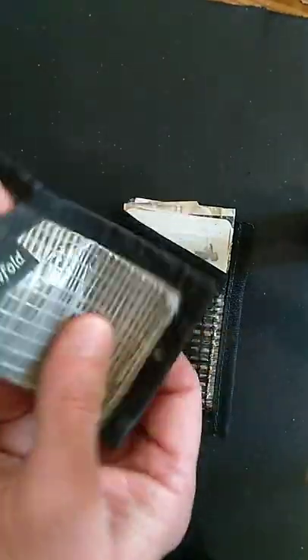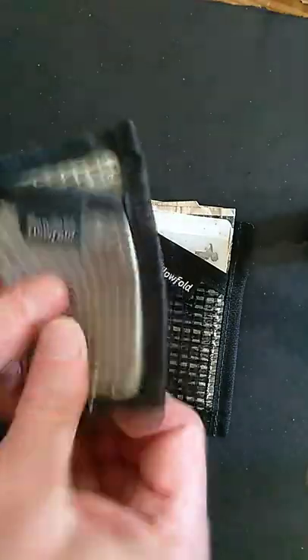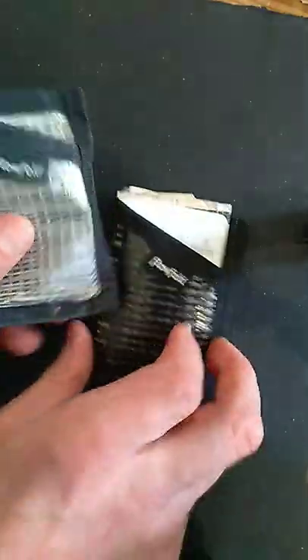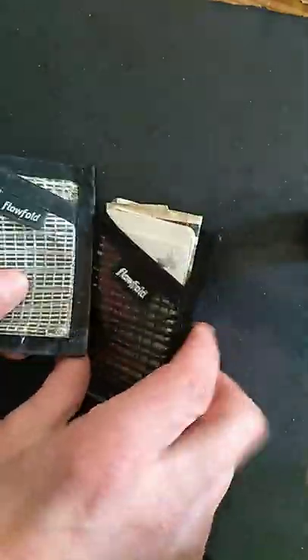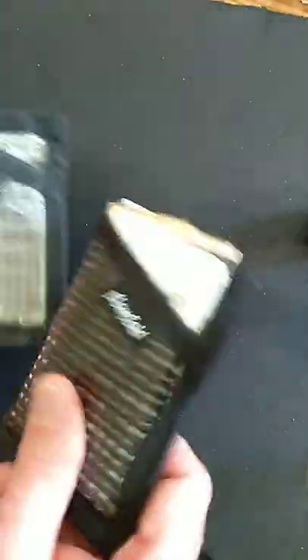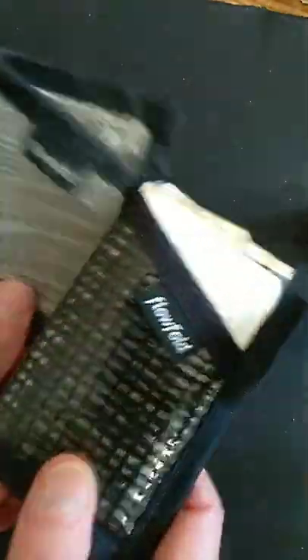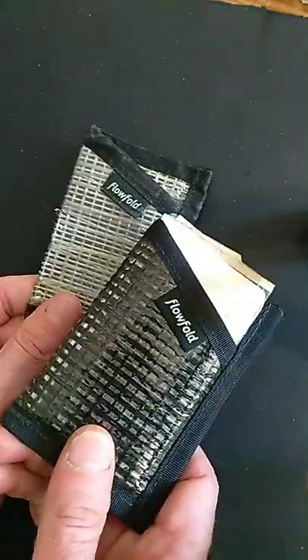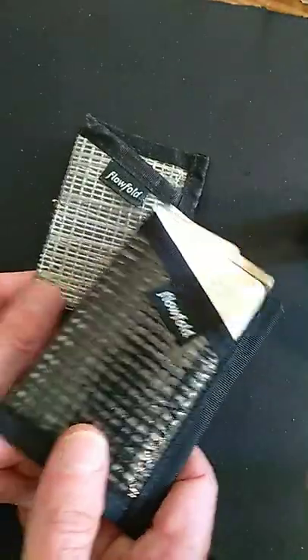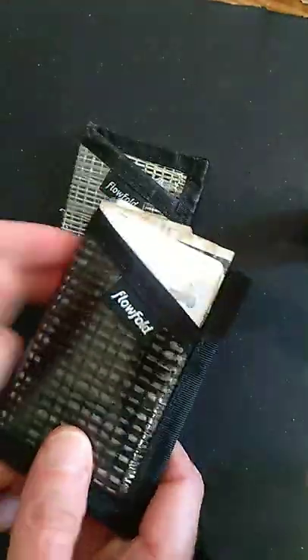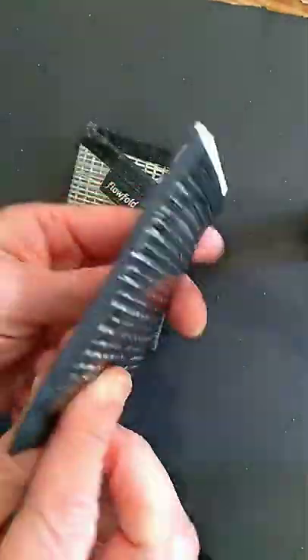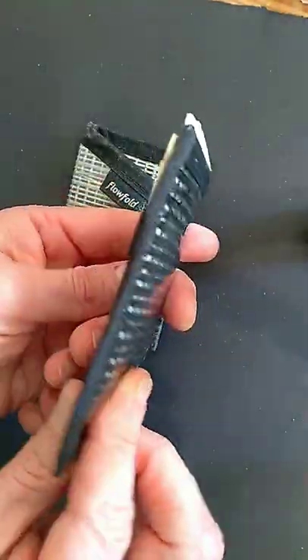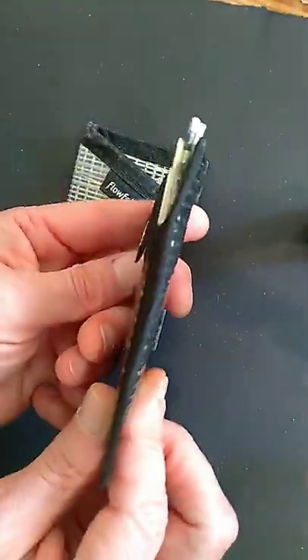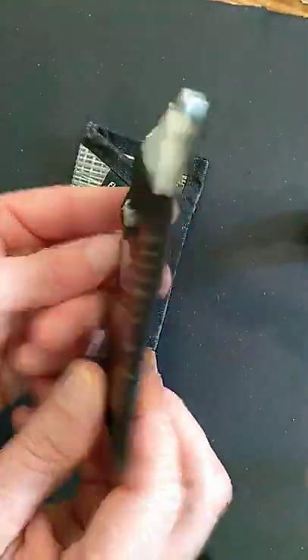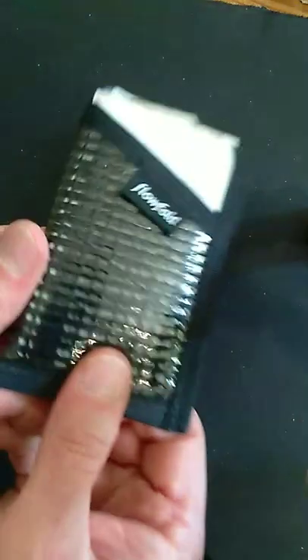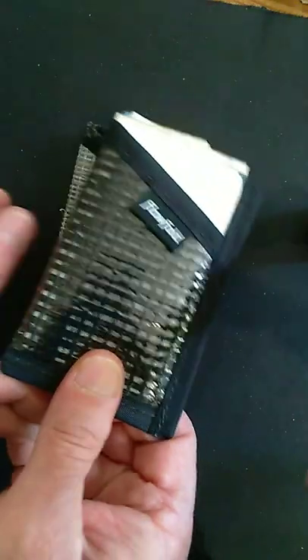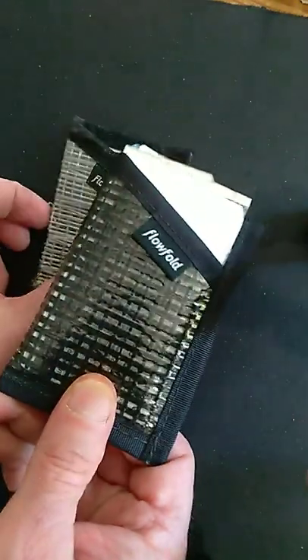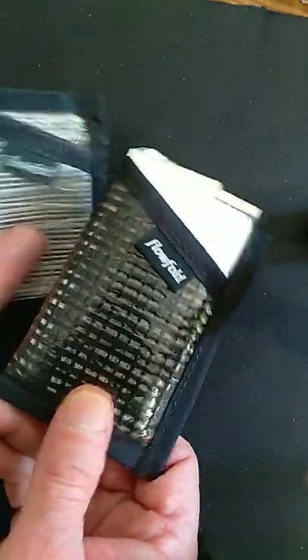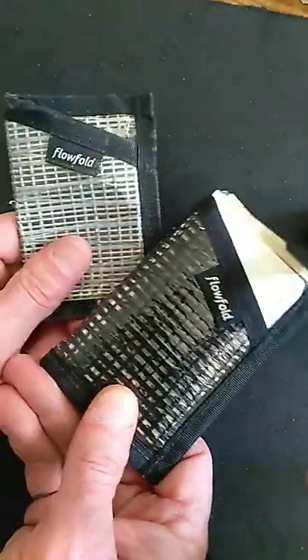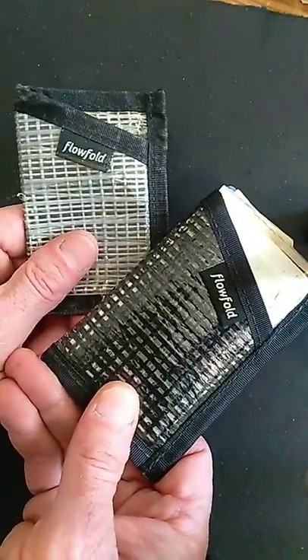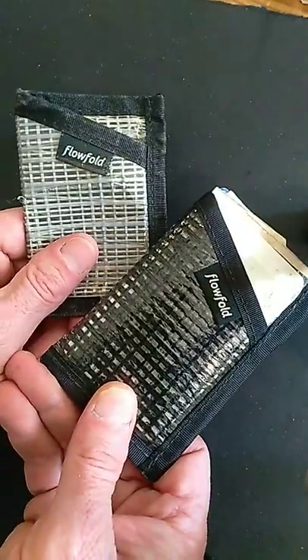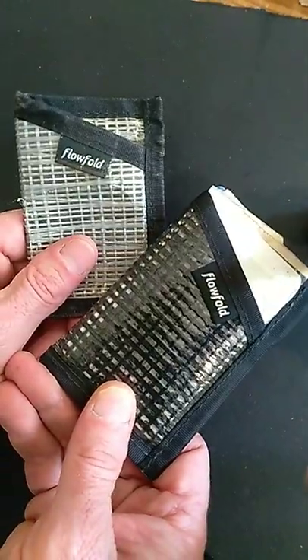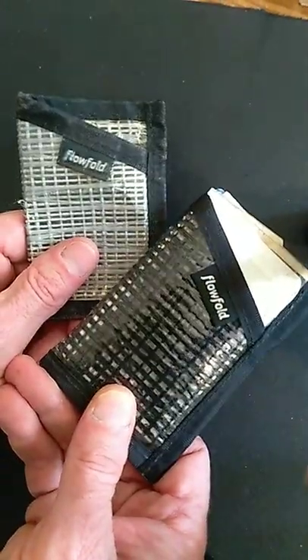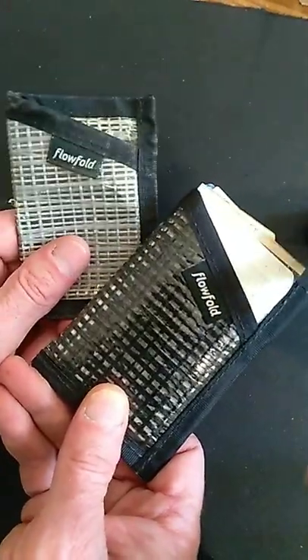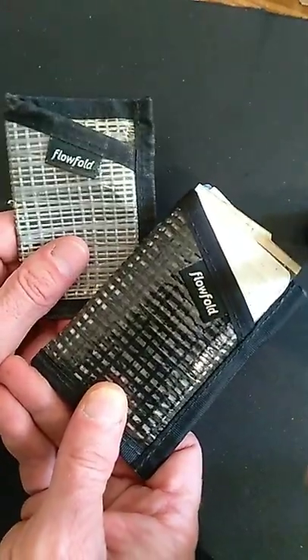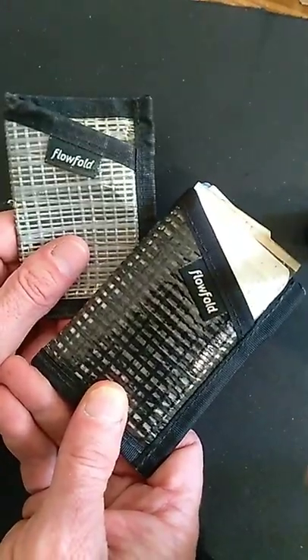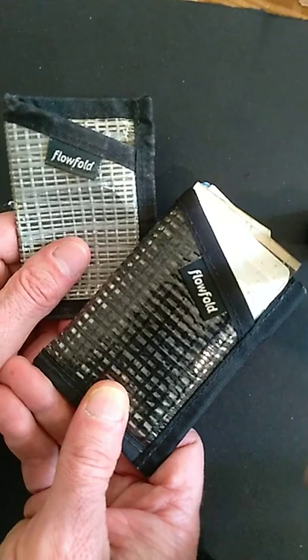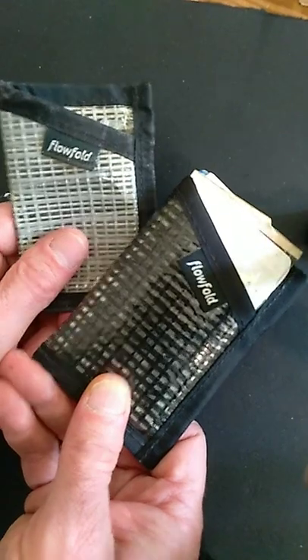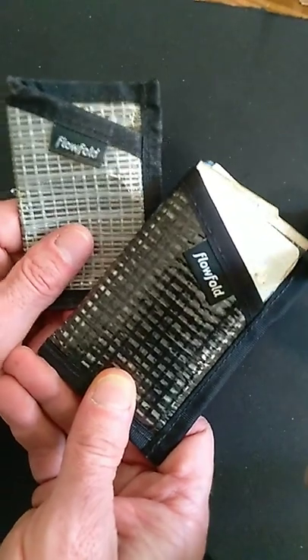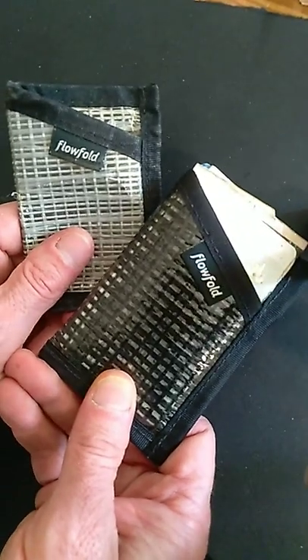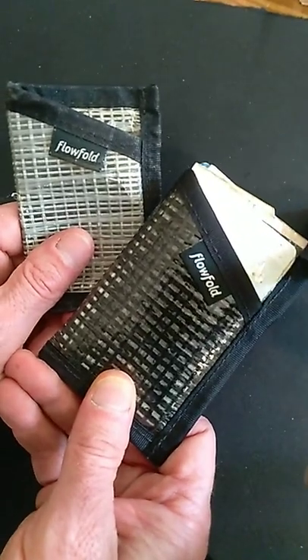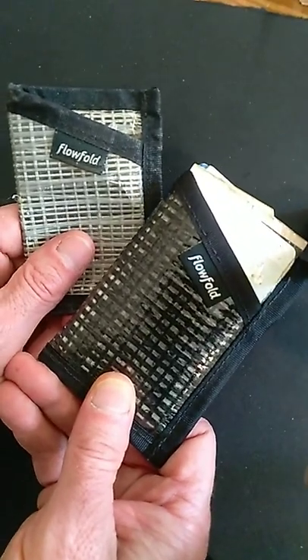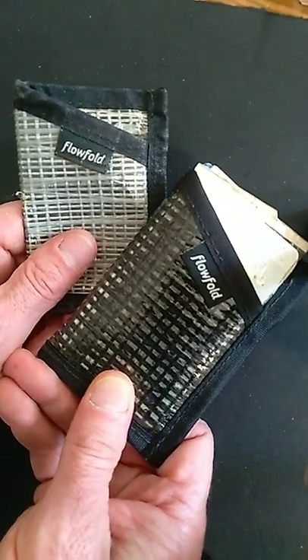Just a really great way to go. If you're a minimalist and don't like a lot of bulk in your pockets, check out Flowfold. Really great product, highly recommended. There you go — free endorsement.